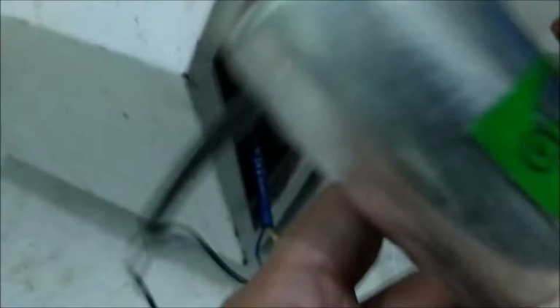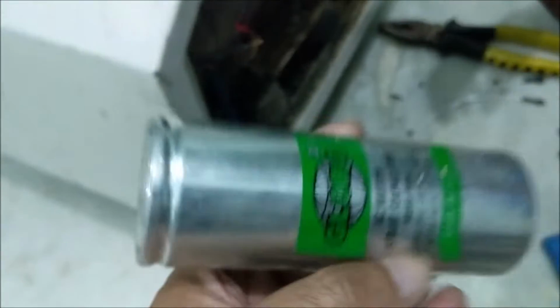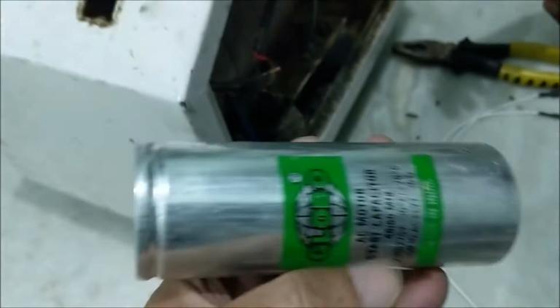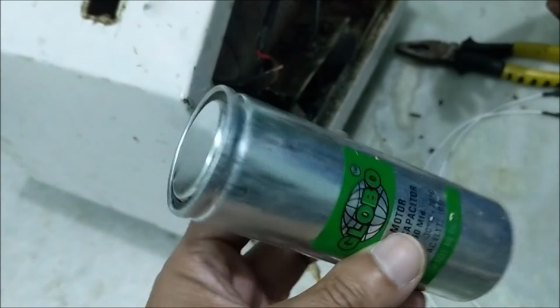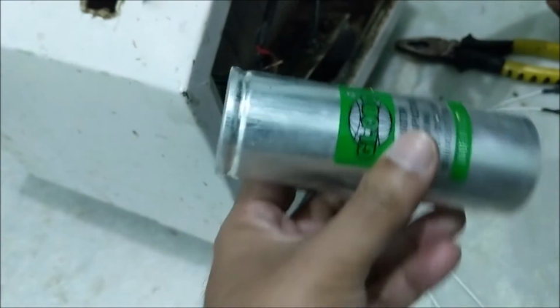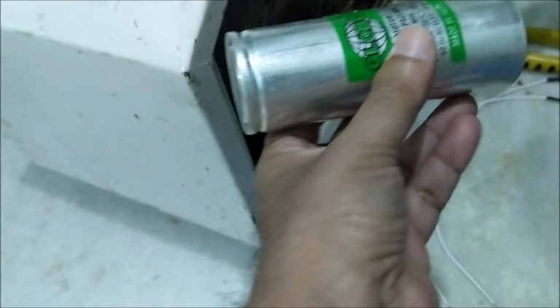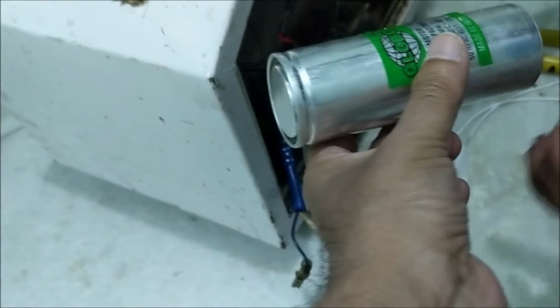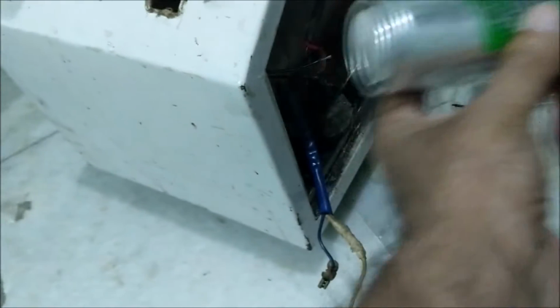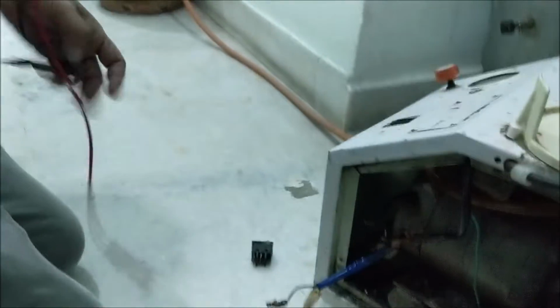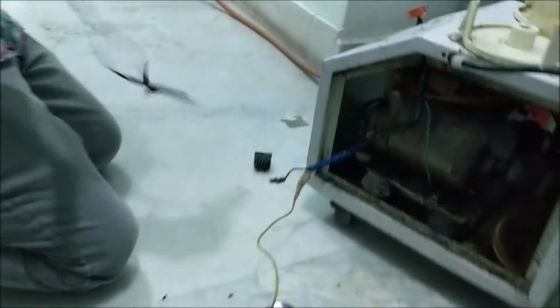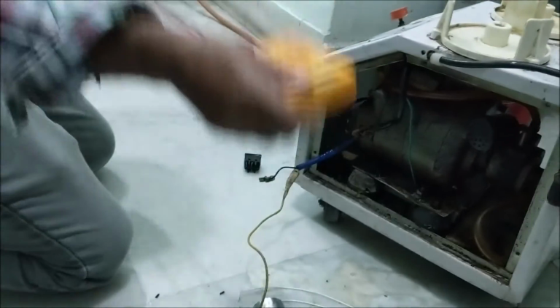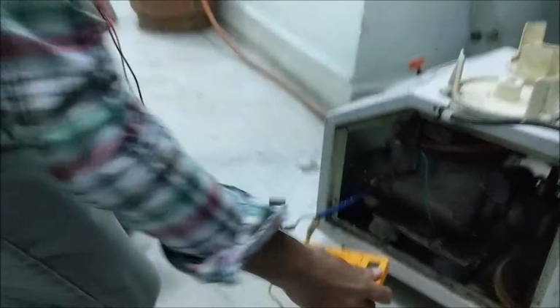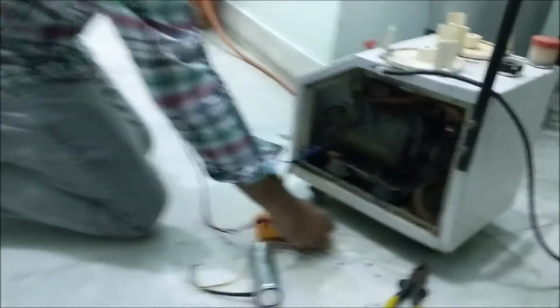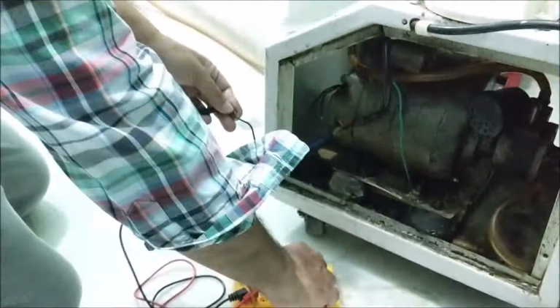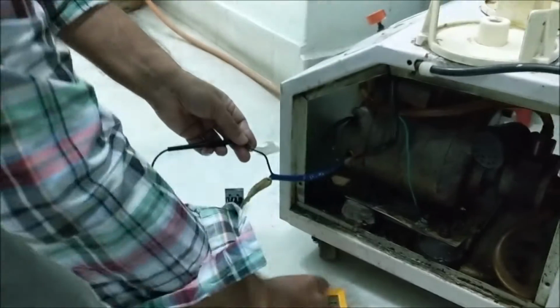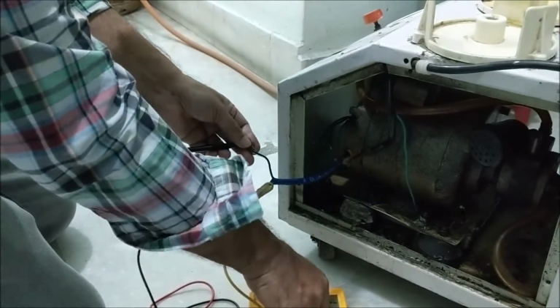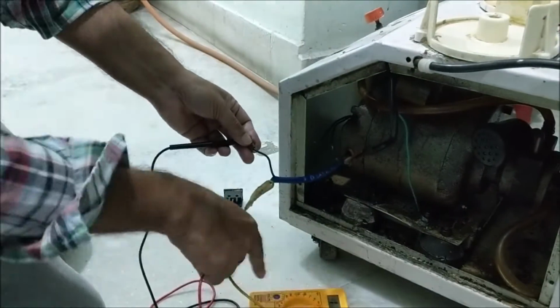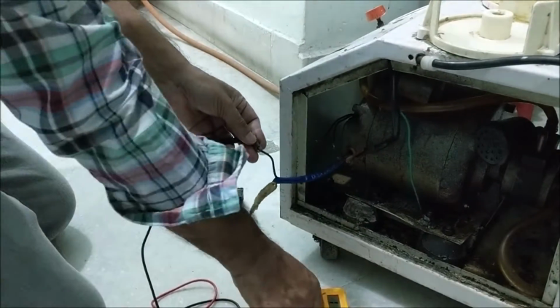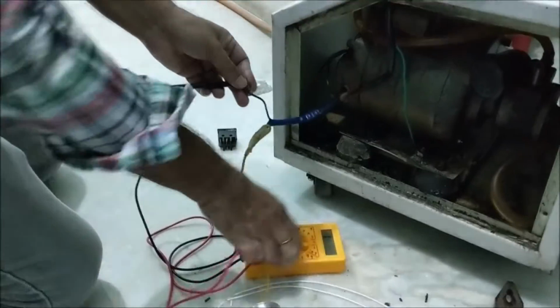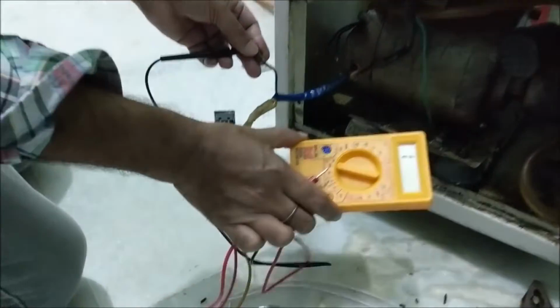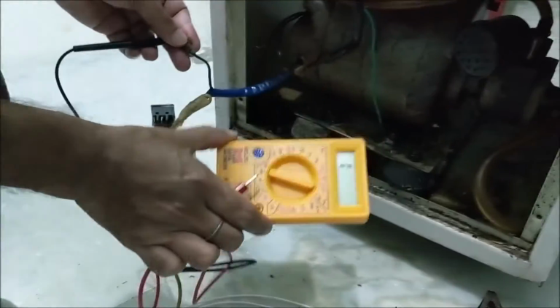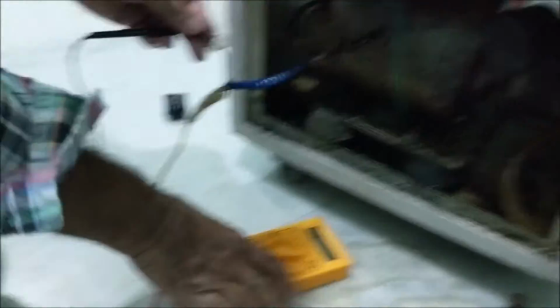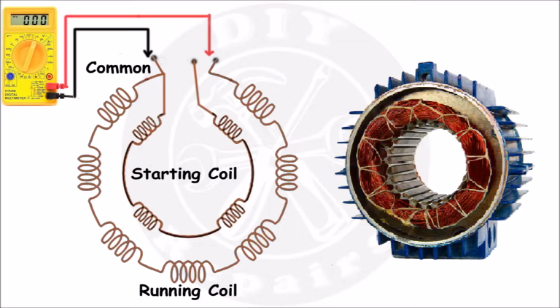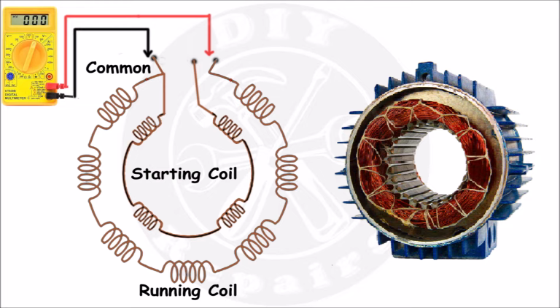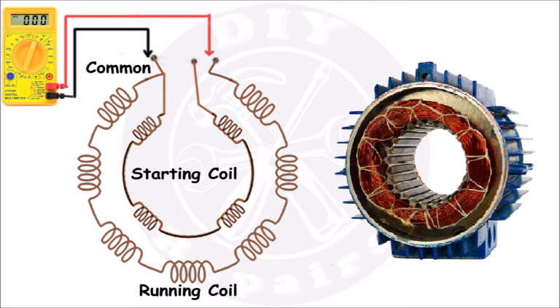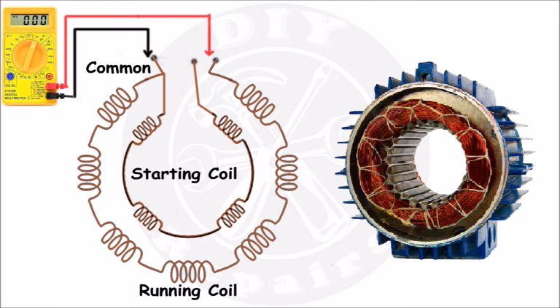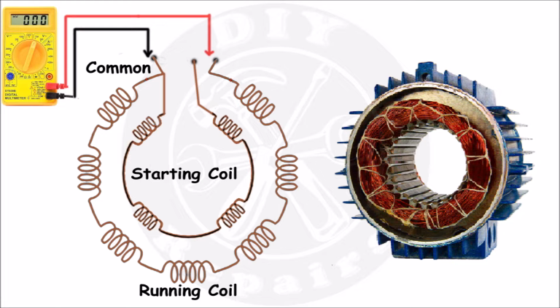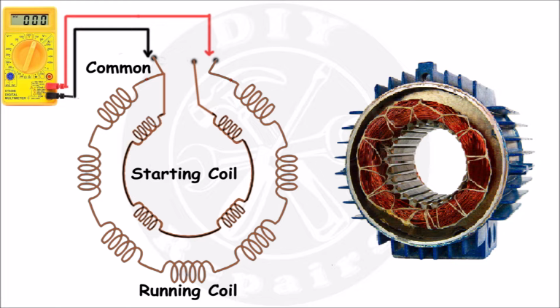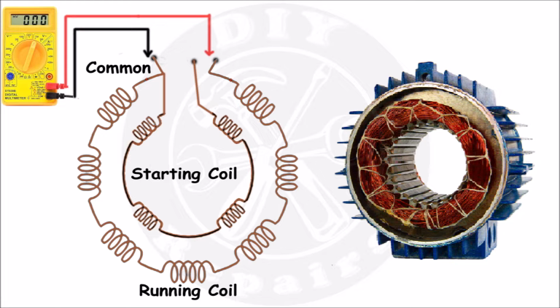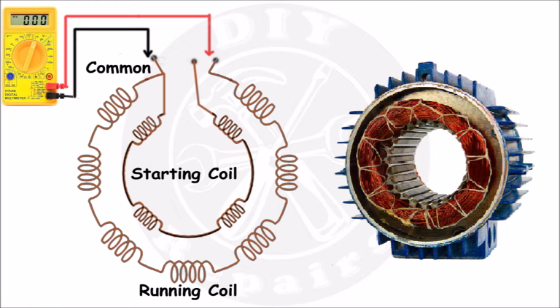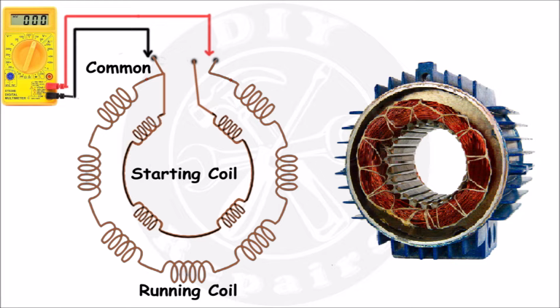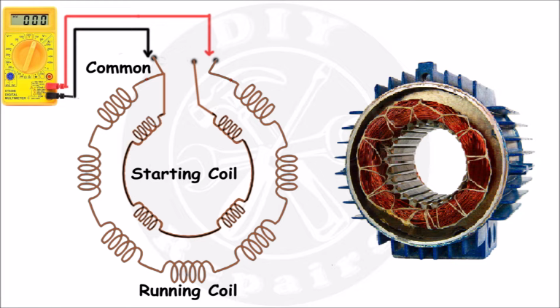Before installing the new condenser, let us check the coils of the motor with the help of a multimeter. Set the multimeter to a resistance of 200 ohms. There are two coils in the motor: one is the running coil and the other is the starting coil.